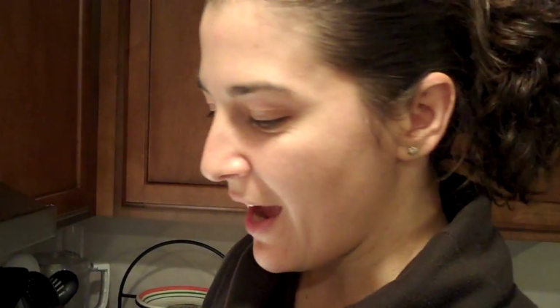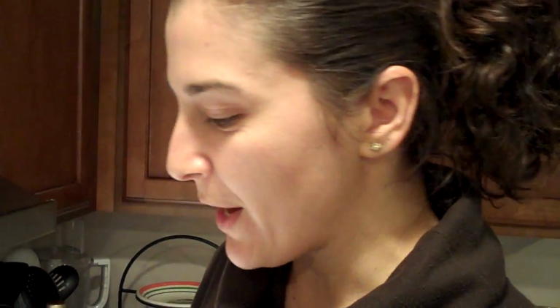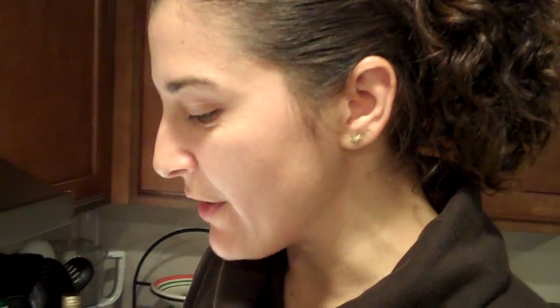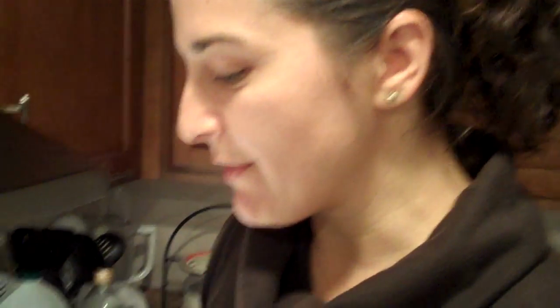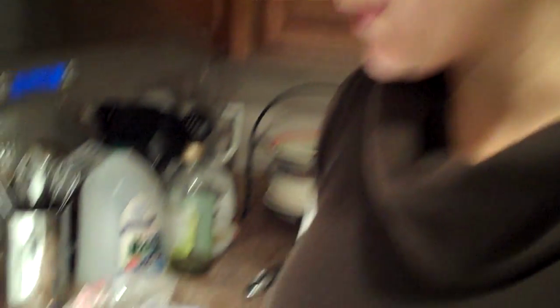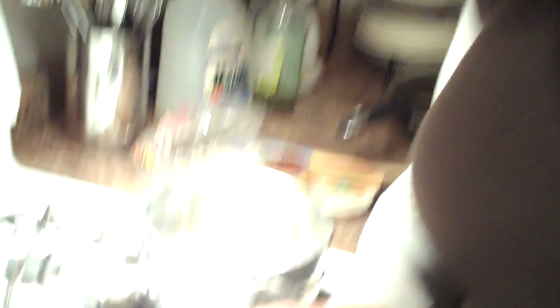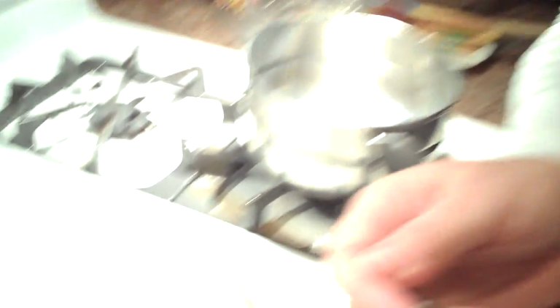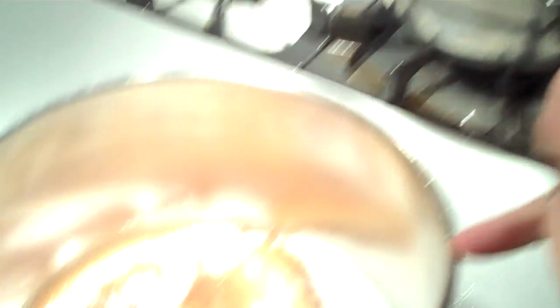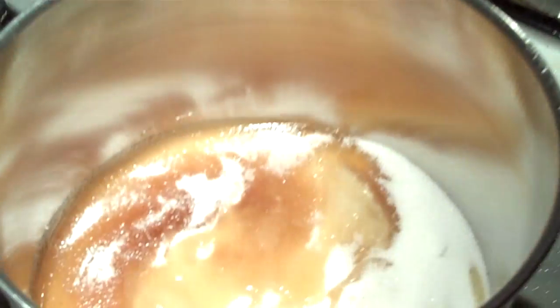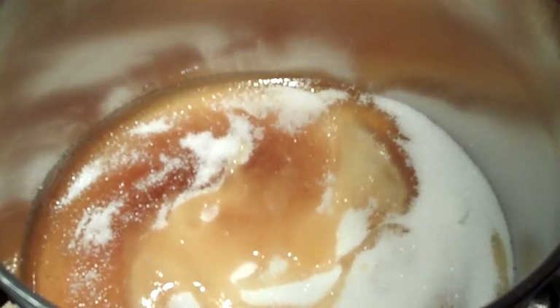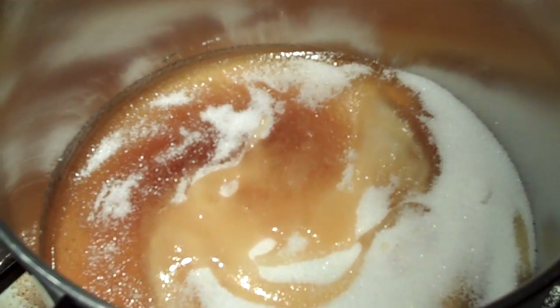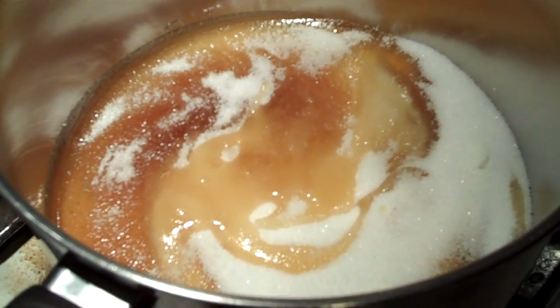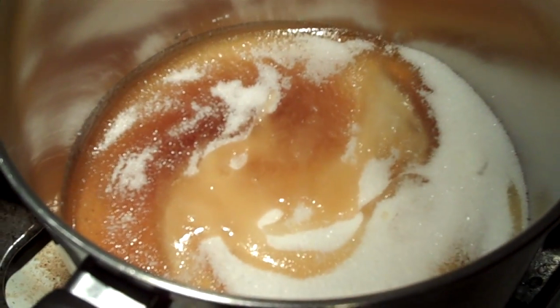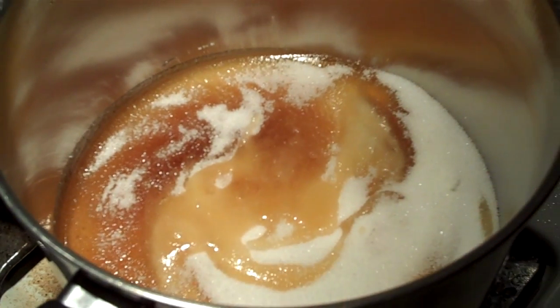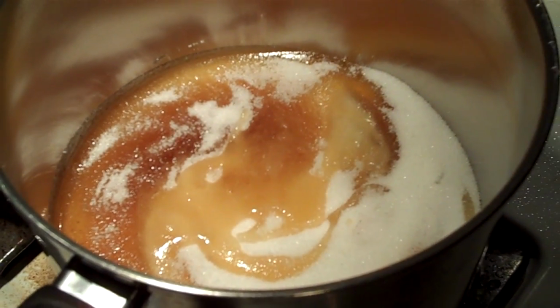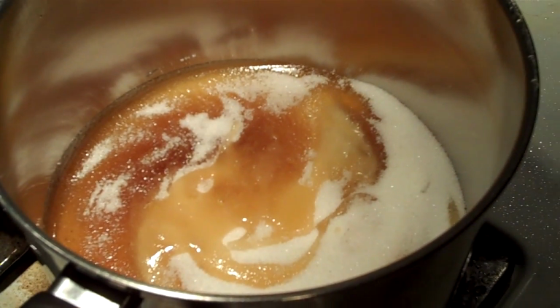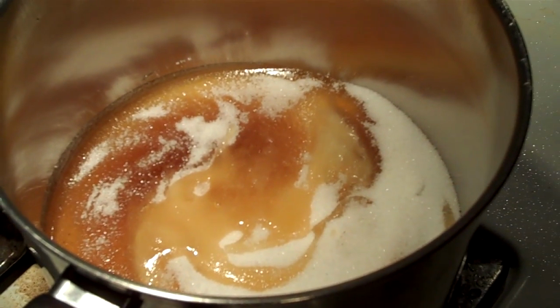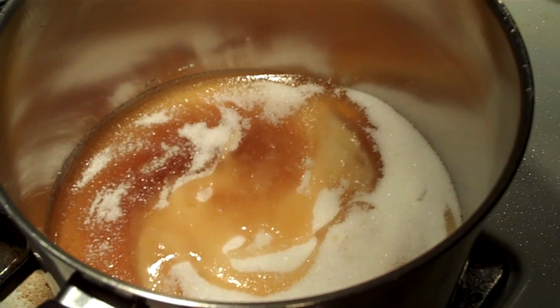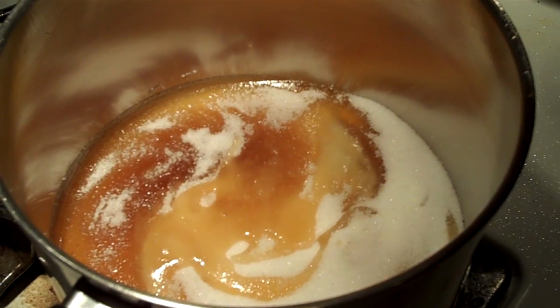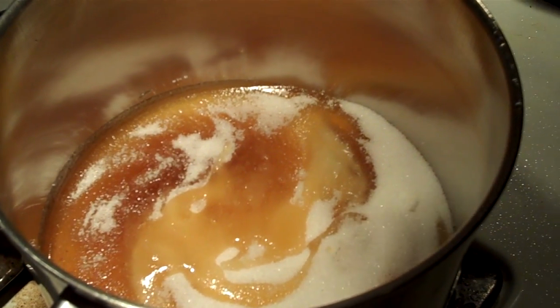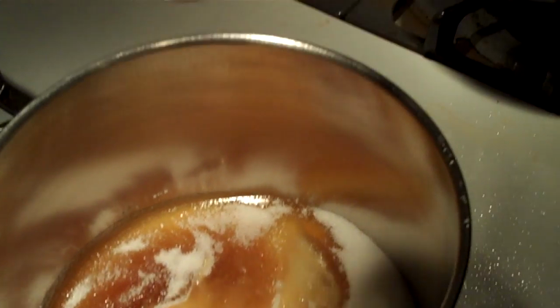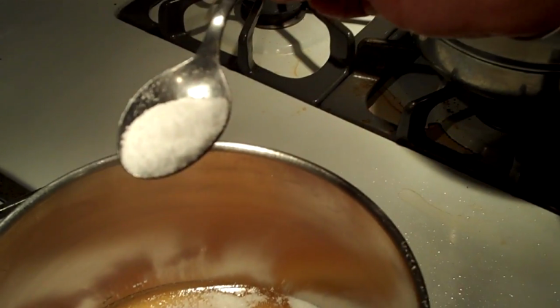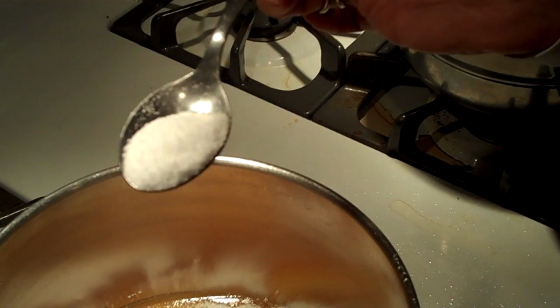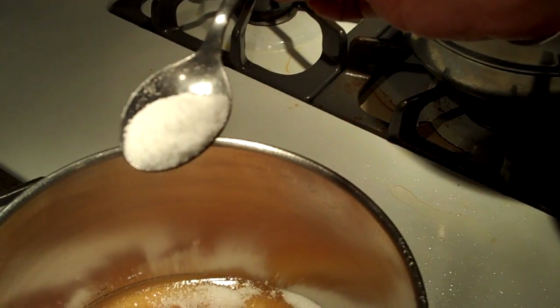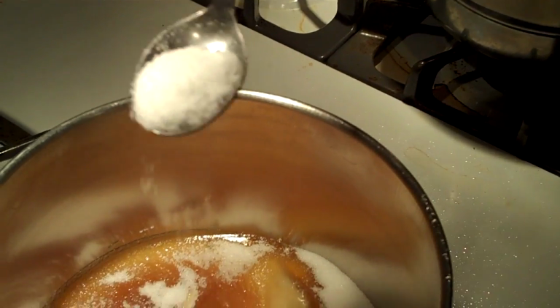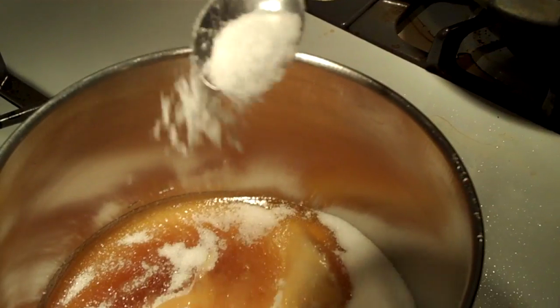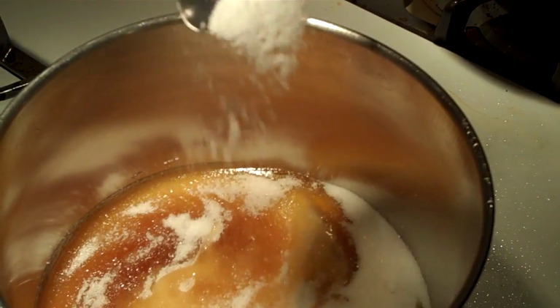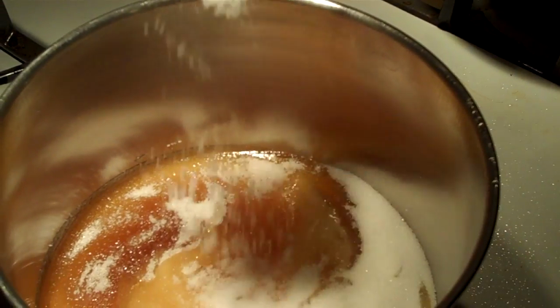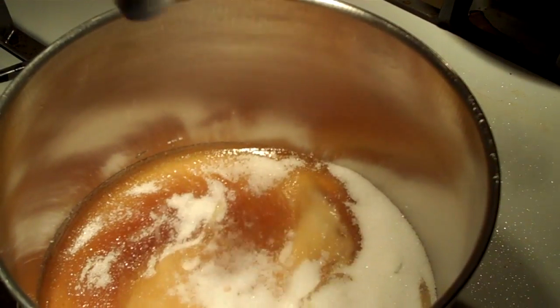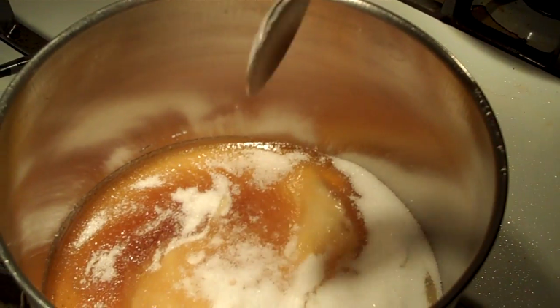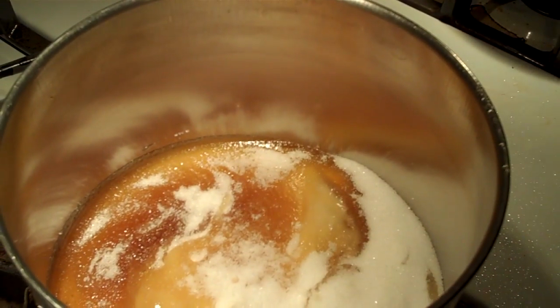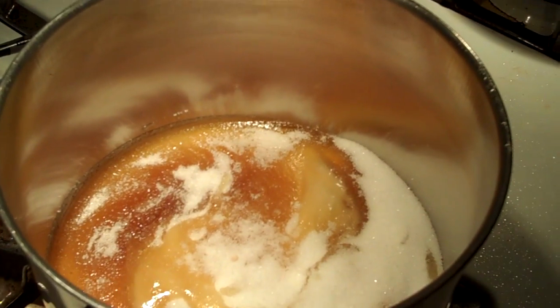What I've done here is I've put in two cups of sugar and a cup of golden corn syrup, and I'm adding half a teaspoon — not more than half a teaspoon — of fine sea salt.